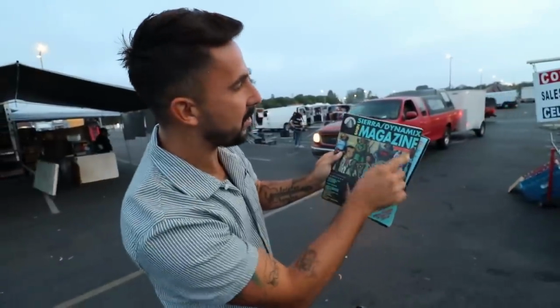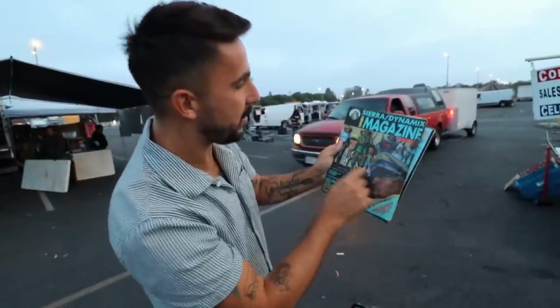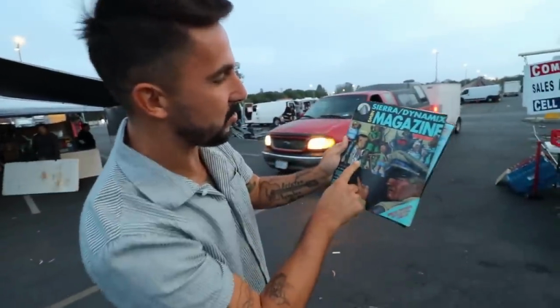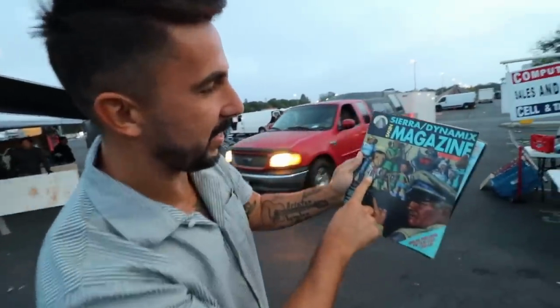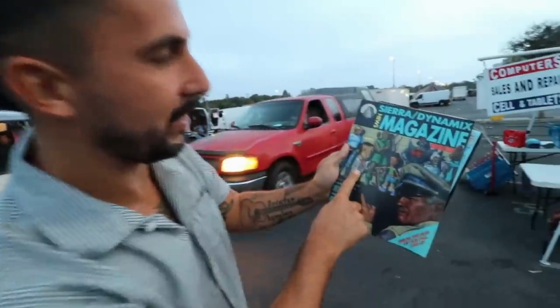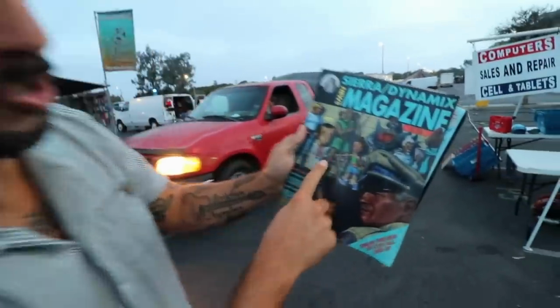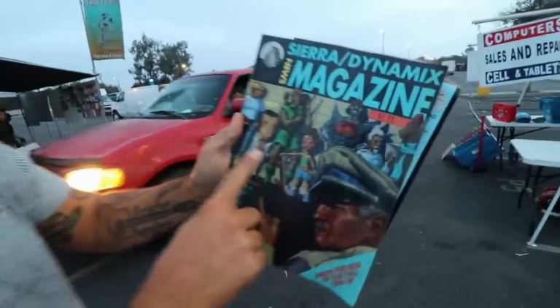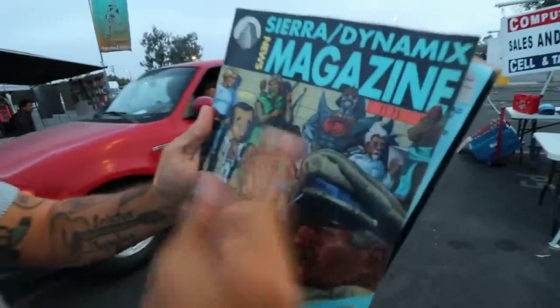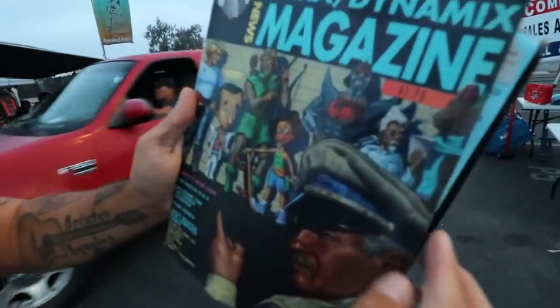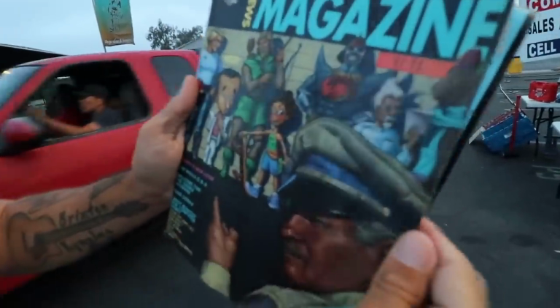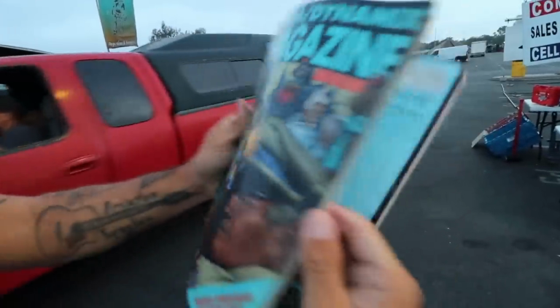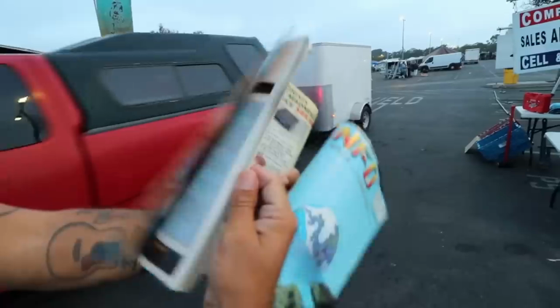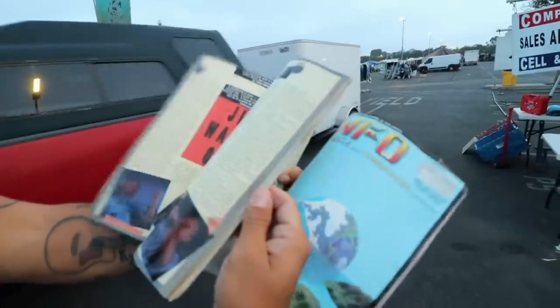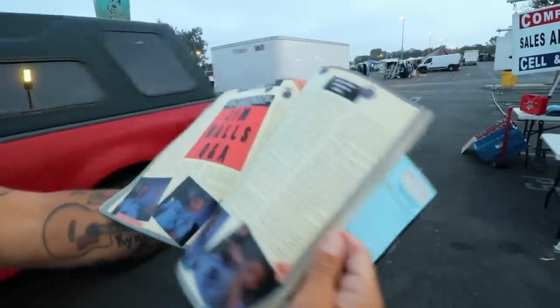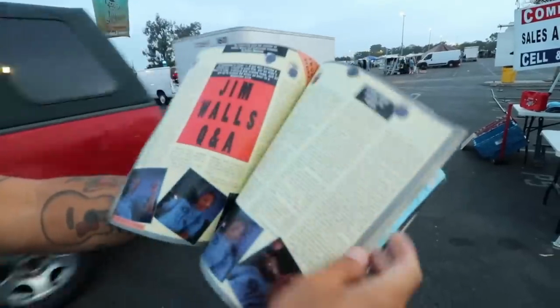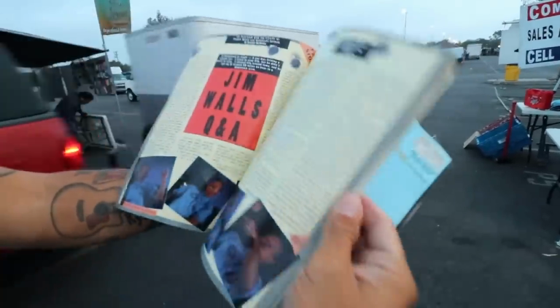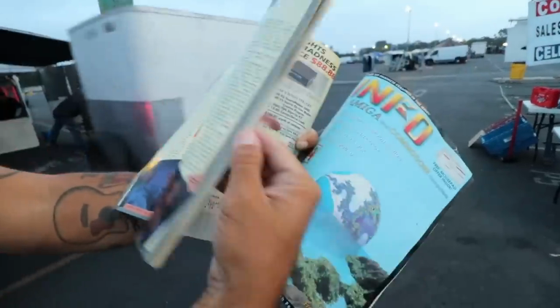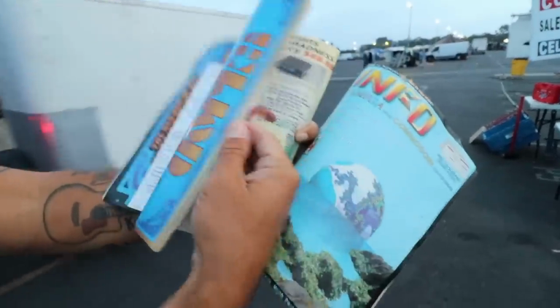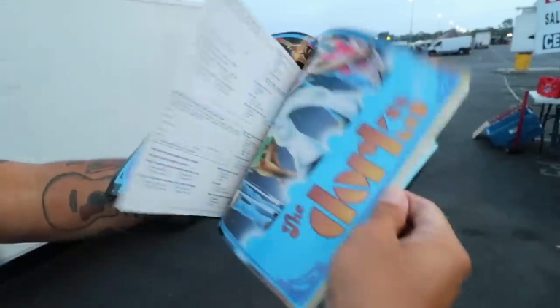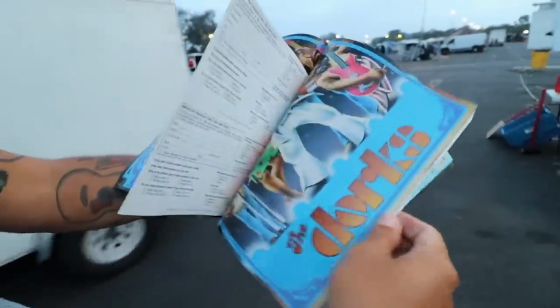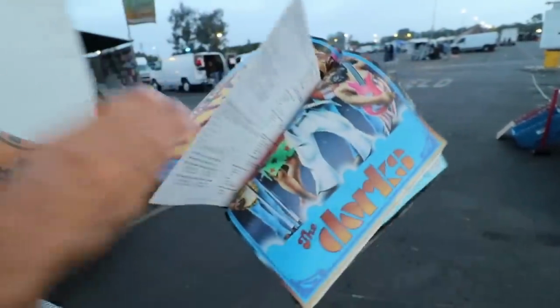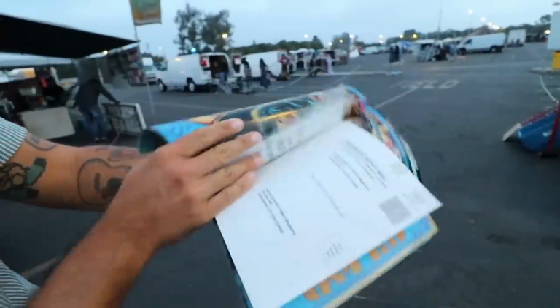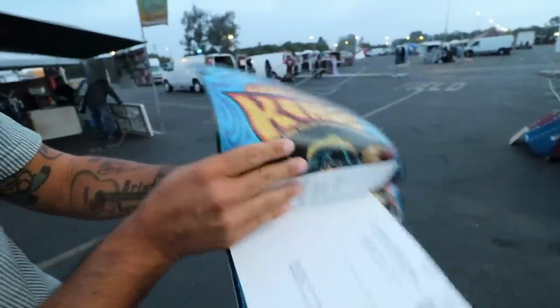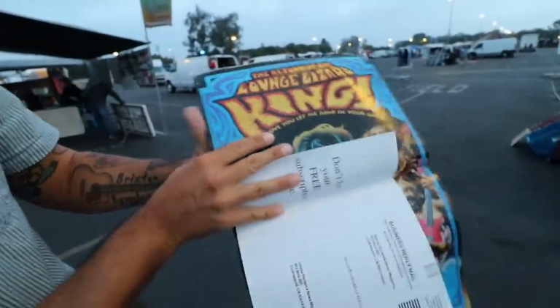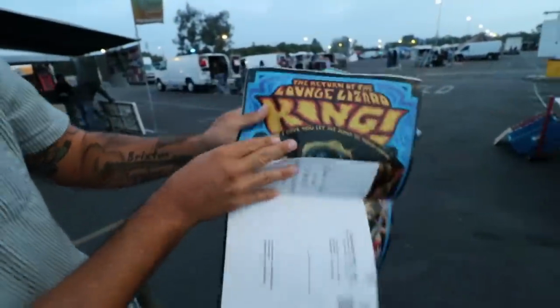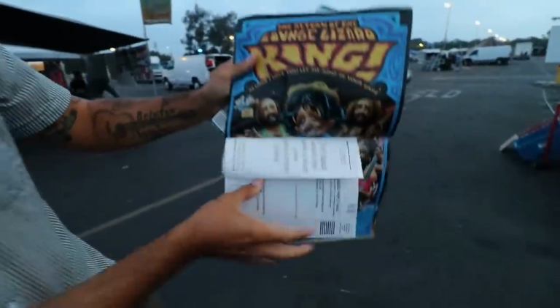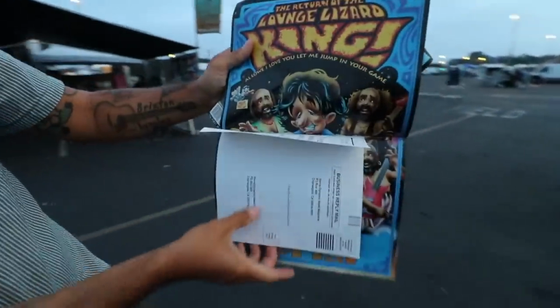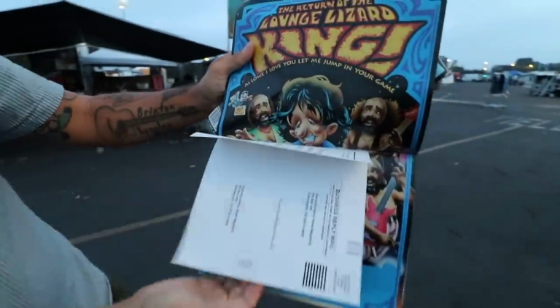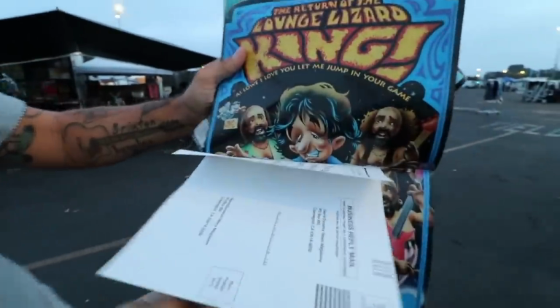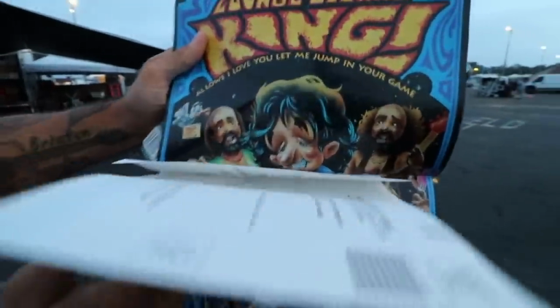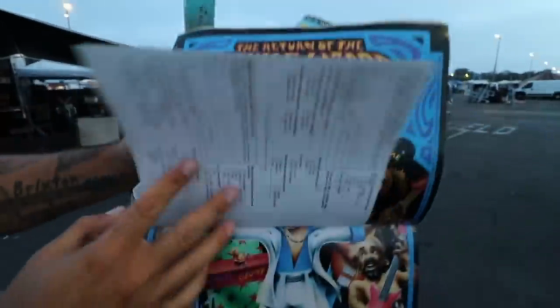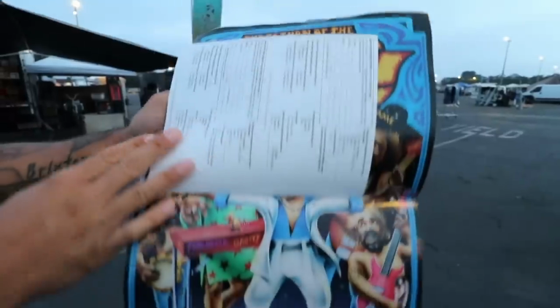And then I got this awesome Amiga and Commodore little magazine. I really love this Sierra one — Sierra Dynamics — and you can see they've got Leisure Suit Larry and some other characters. Just a really cool magazine. You don't really see this. Look at this whole cool artwork. So cool.